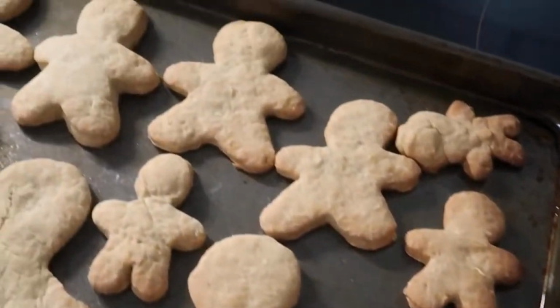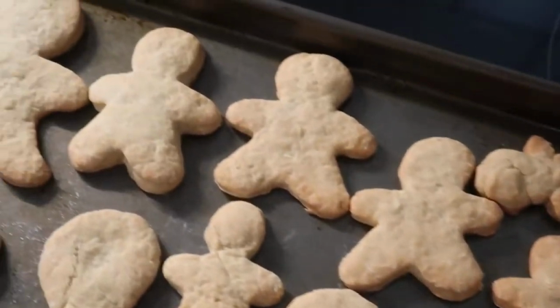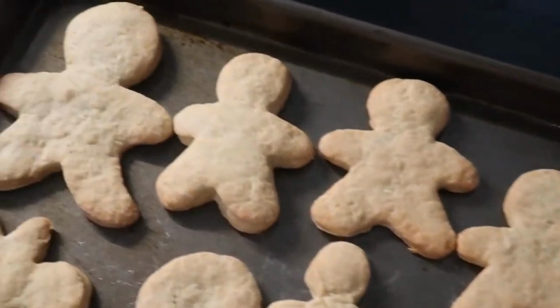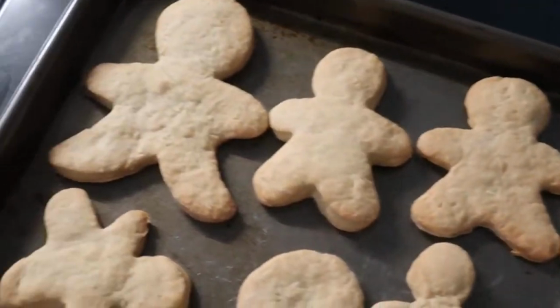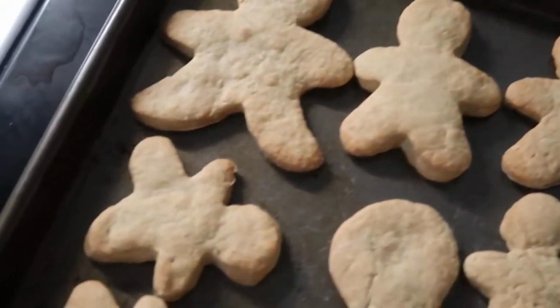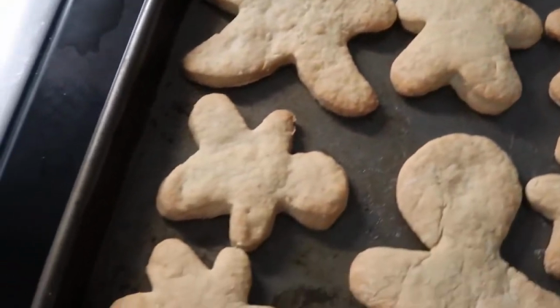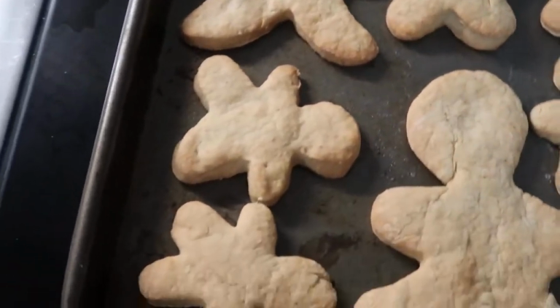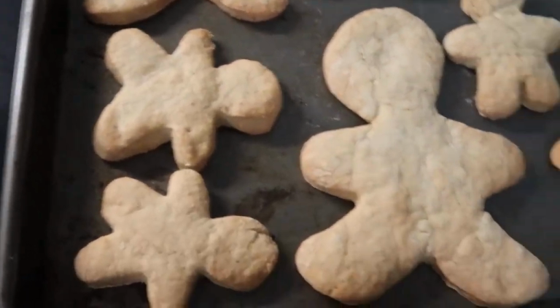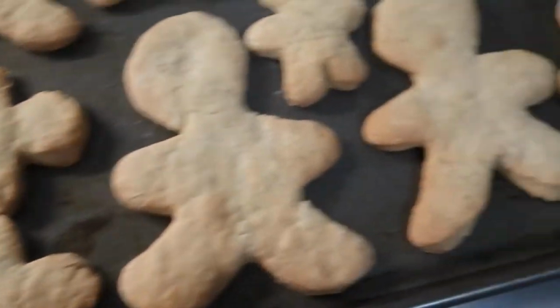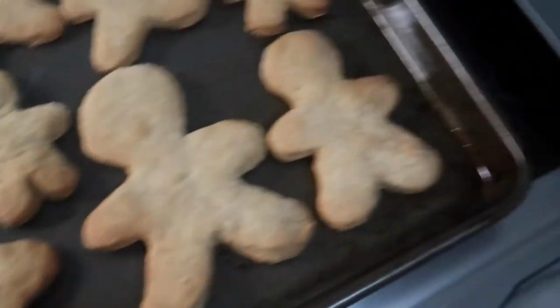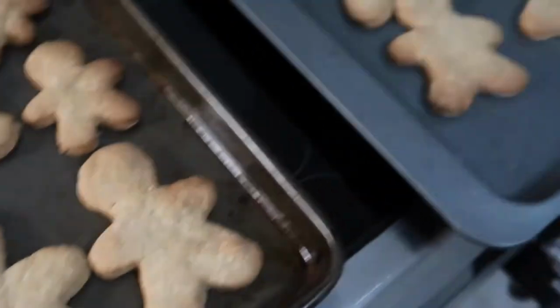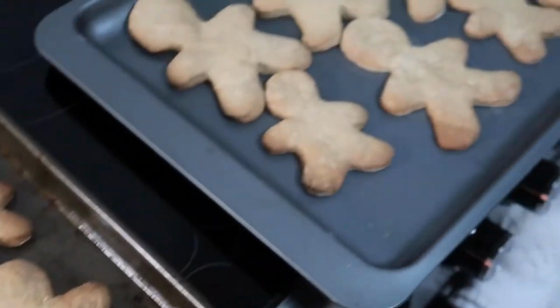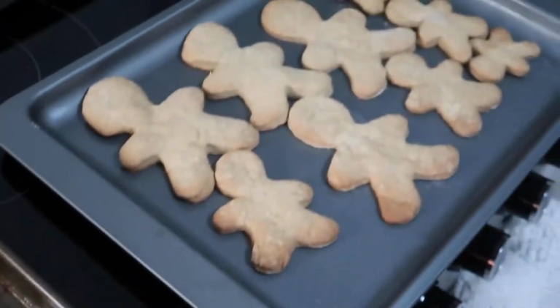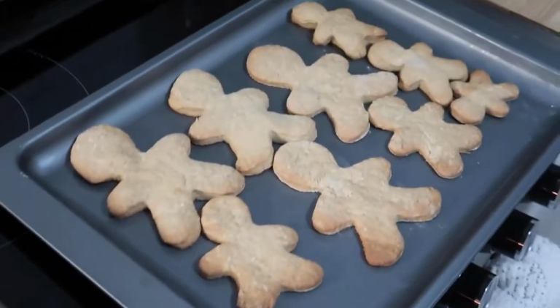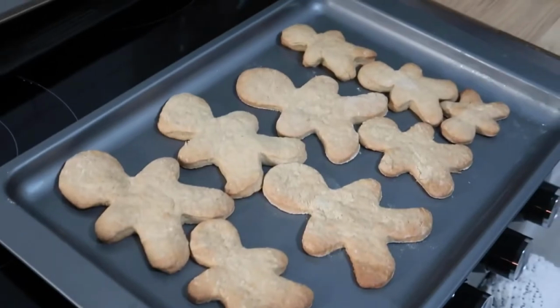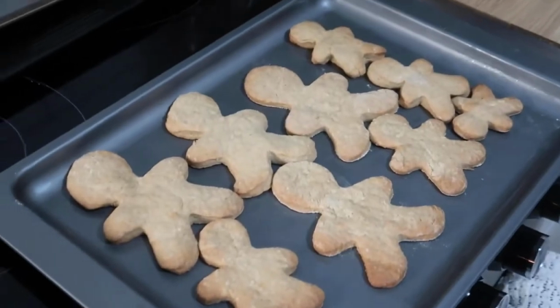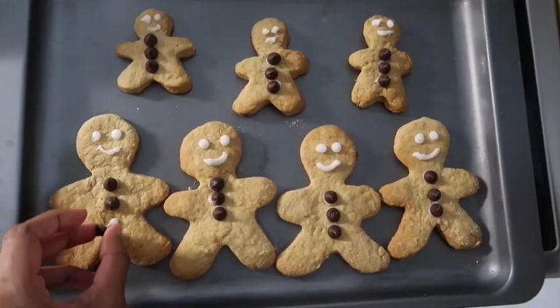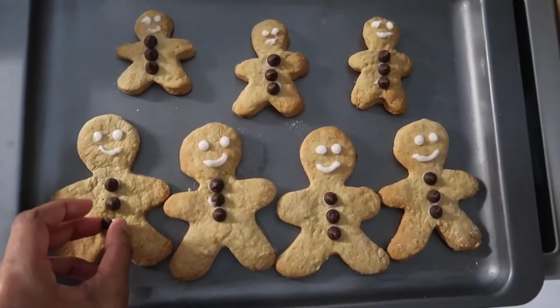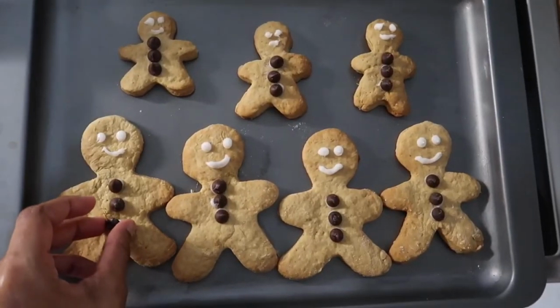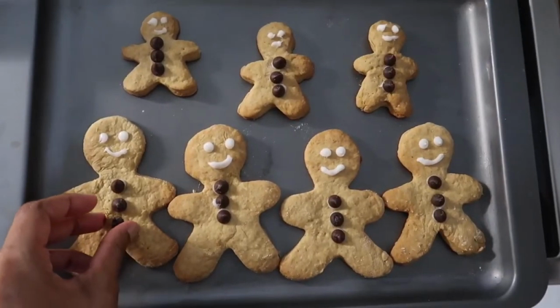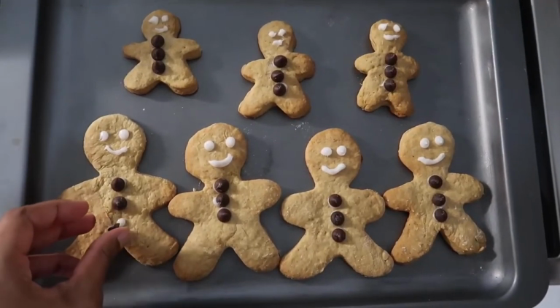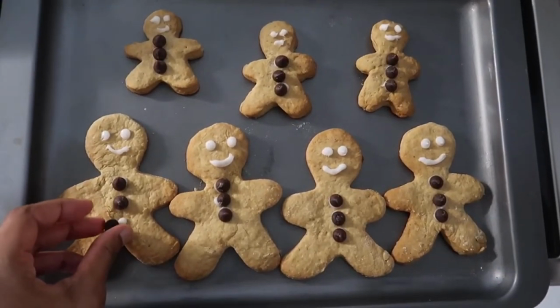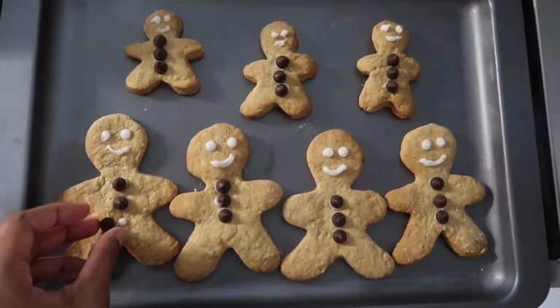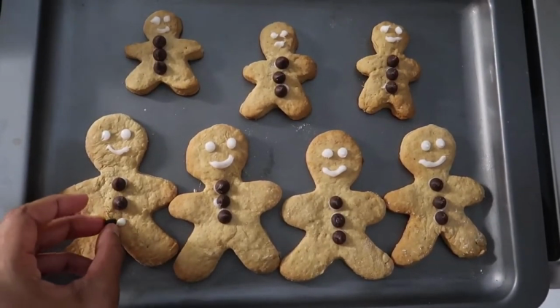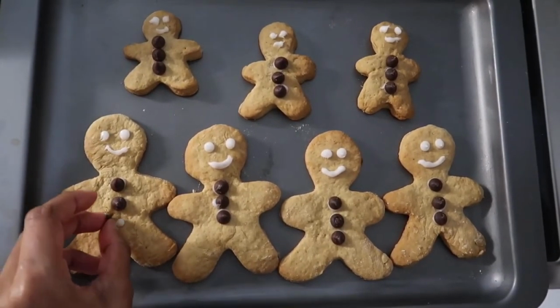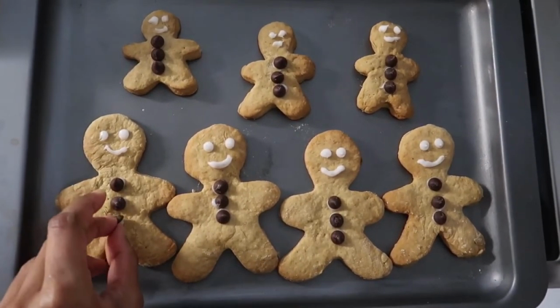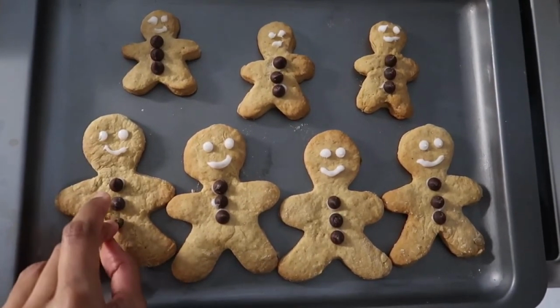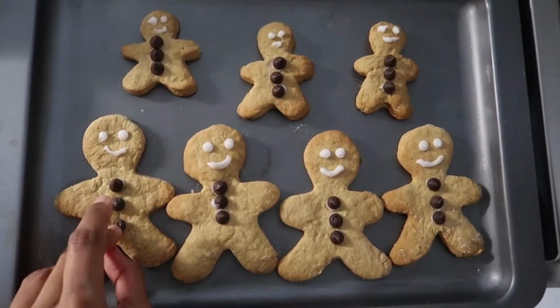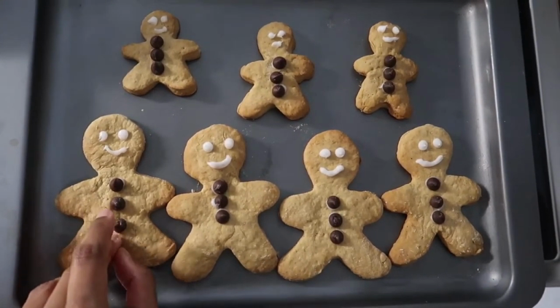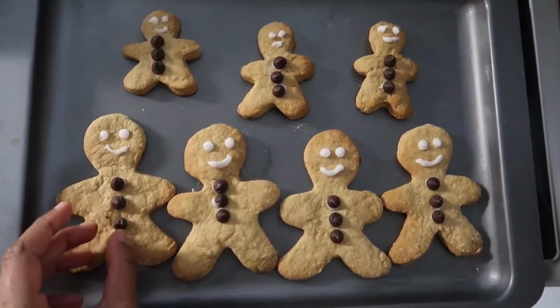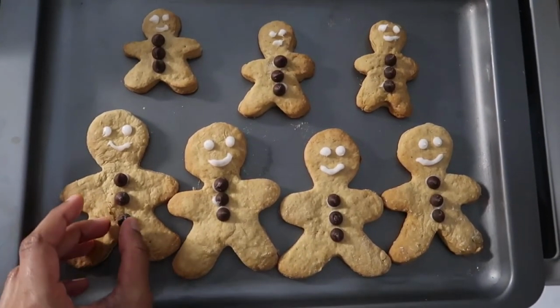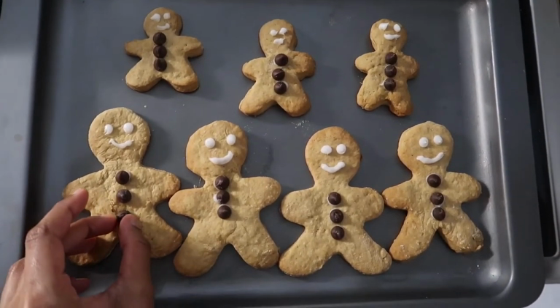Once out of the oven, let them cool and decorate however you like. I used some icing that I made earlier and some dark chocolate buttons I bought, but you can be as creative as you want.